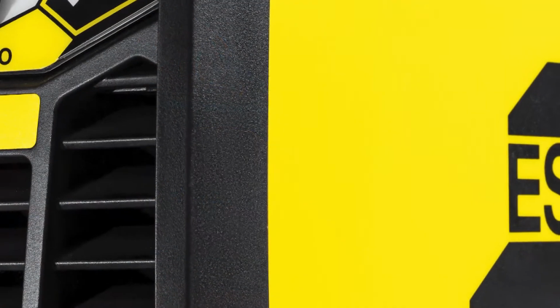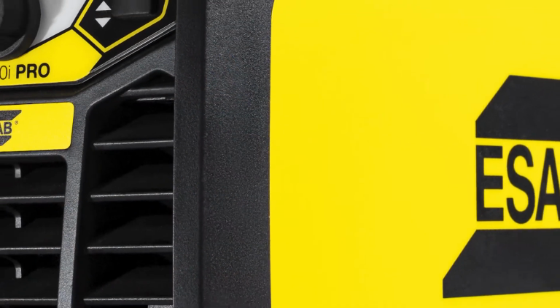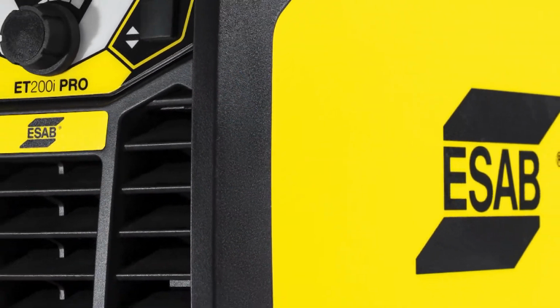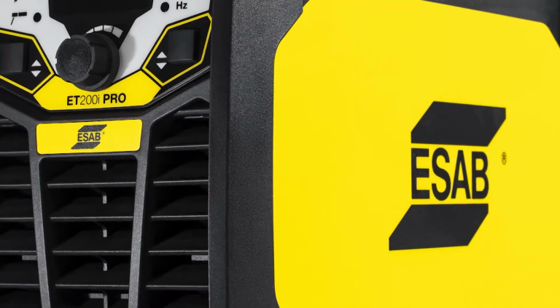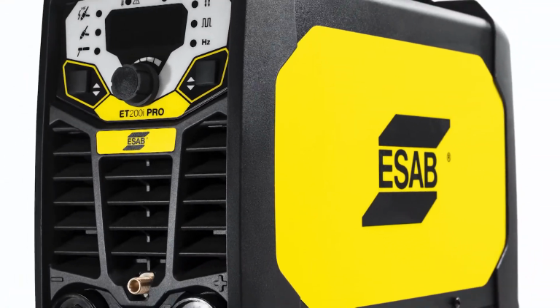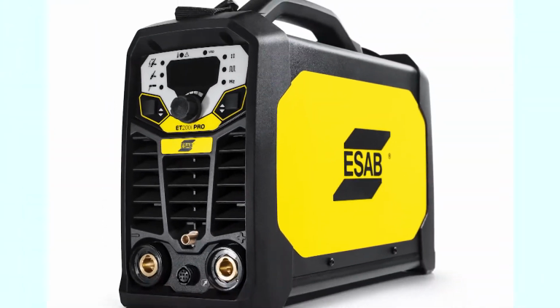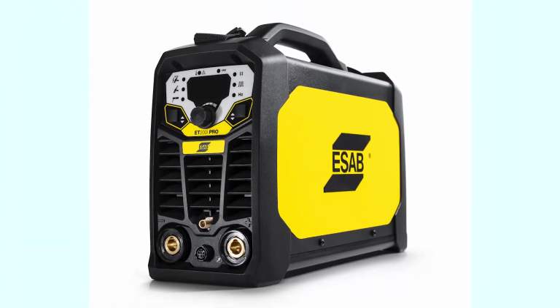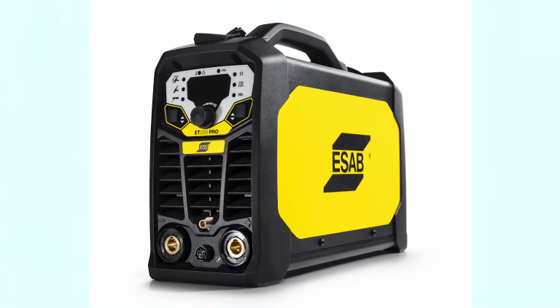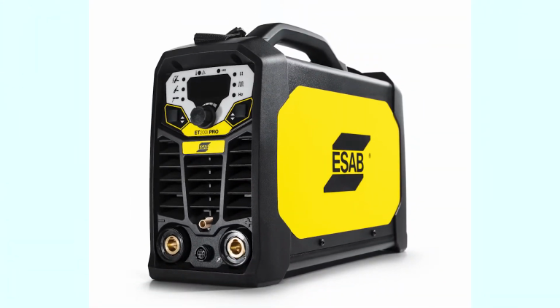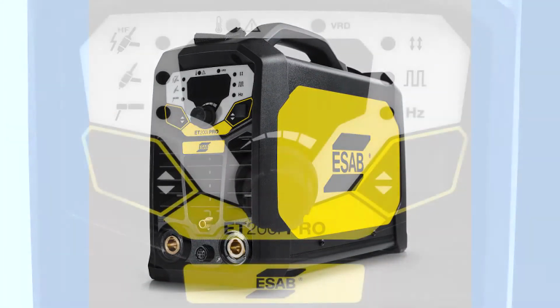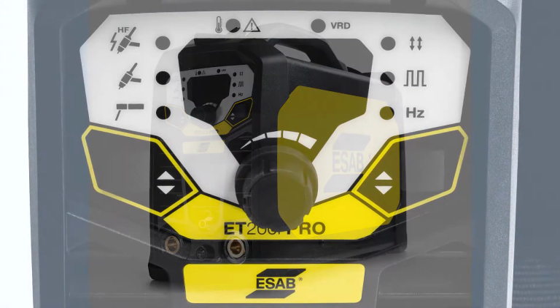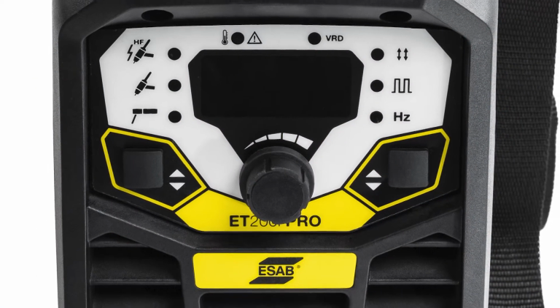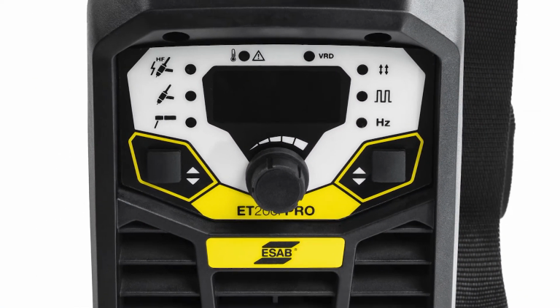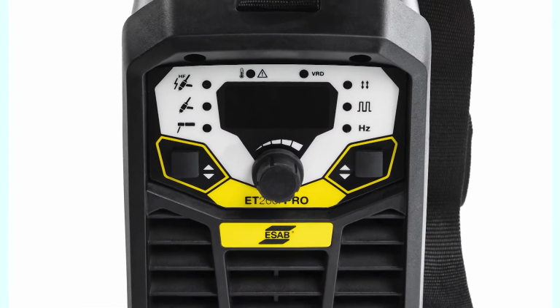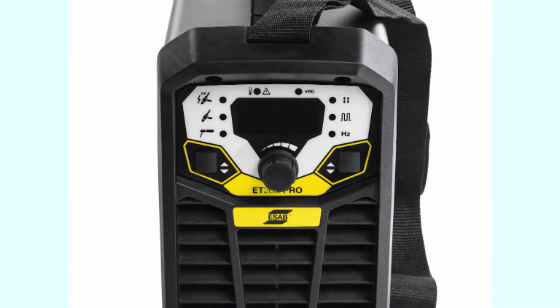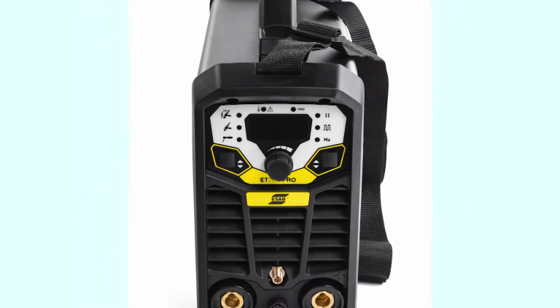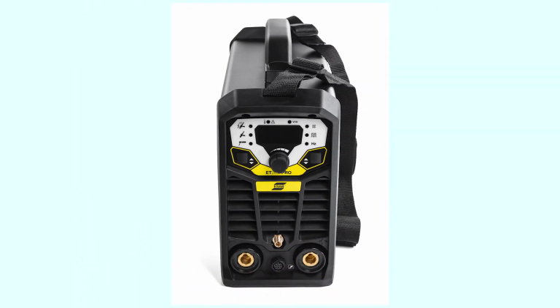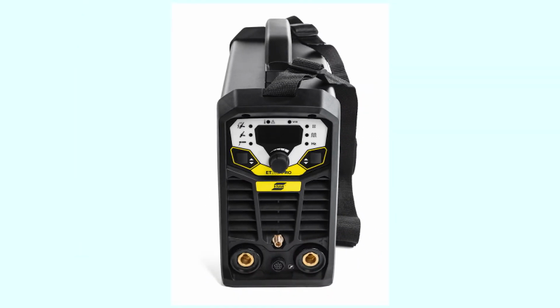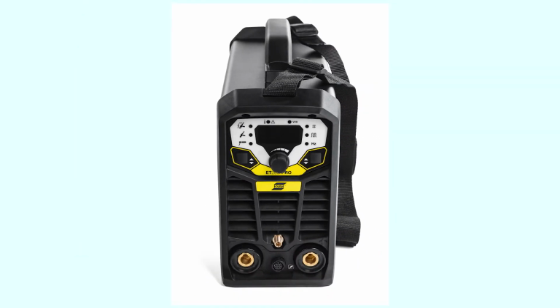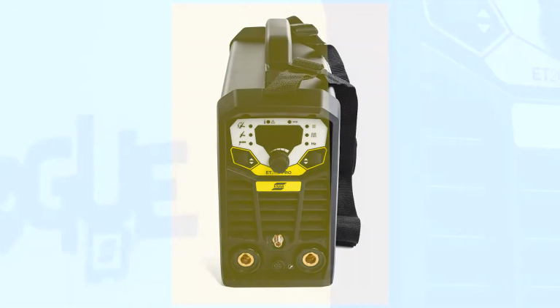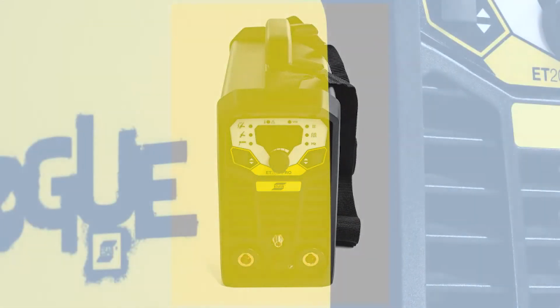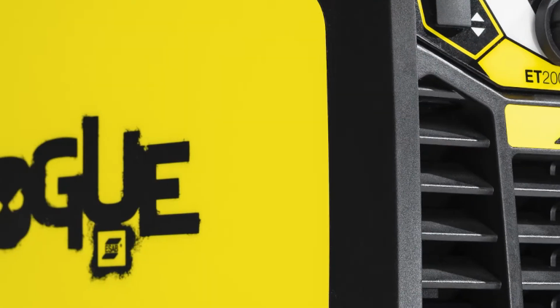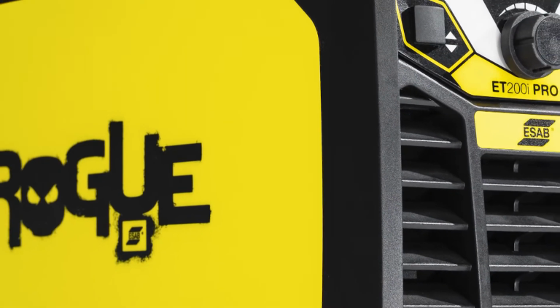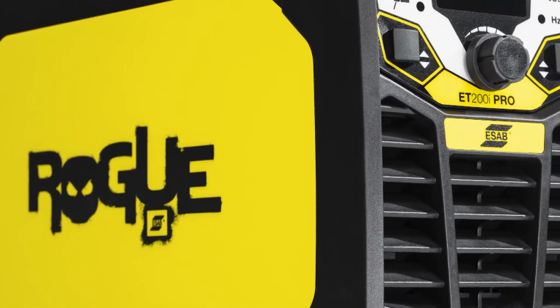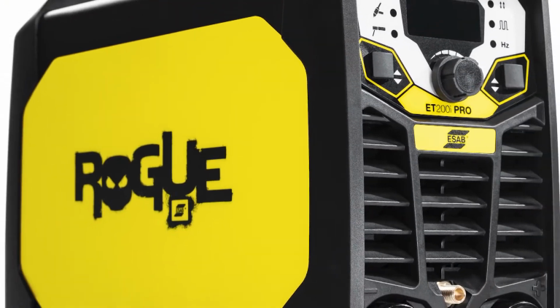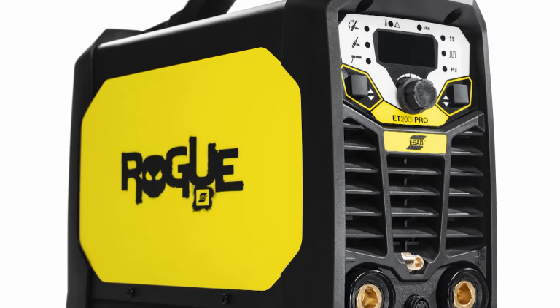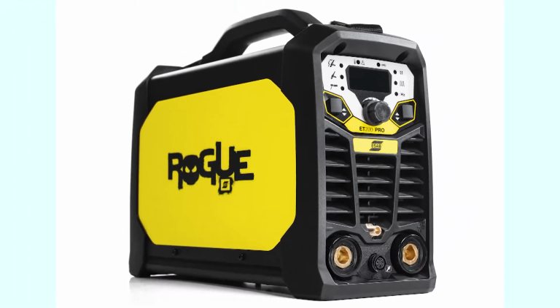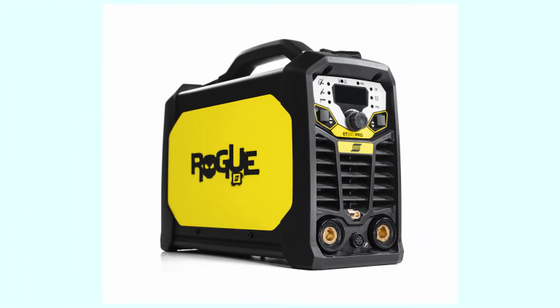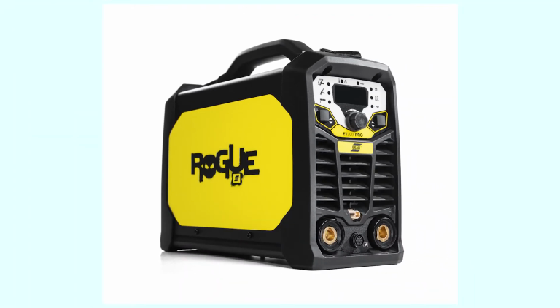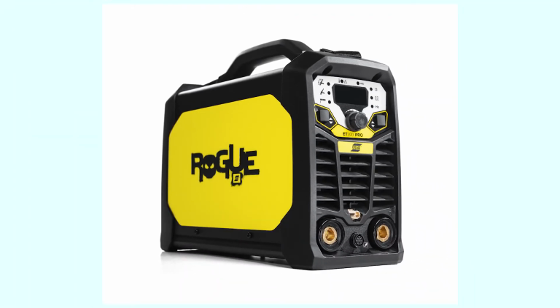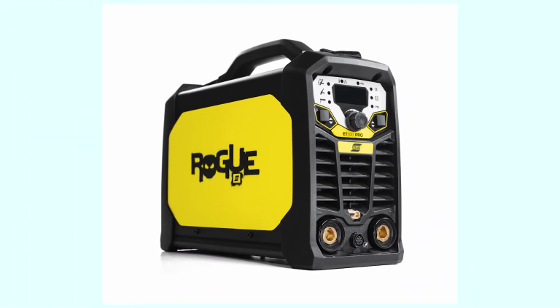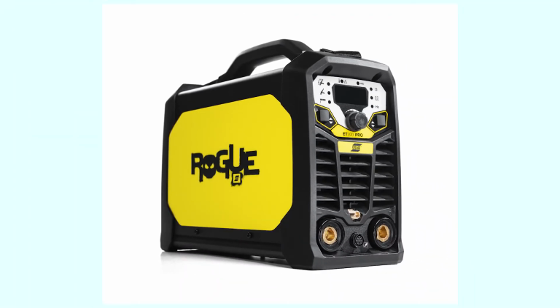With a robust and rigid fiberglass-molded housing built to IP23S standards, this machine is built to withstand impact after impact, in the shop or outdoors in the field, and is backed by ESAB's three-year warranty.